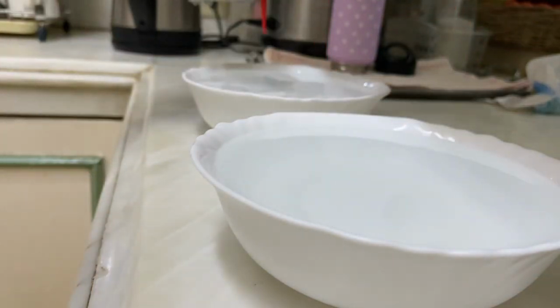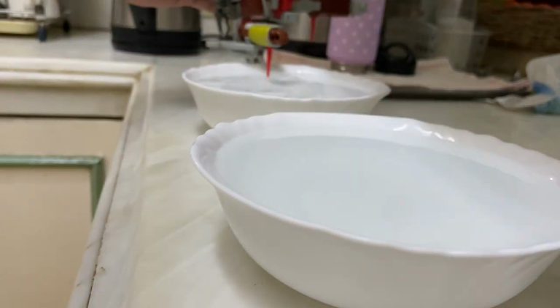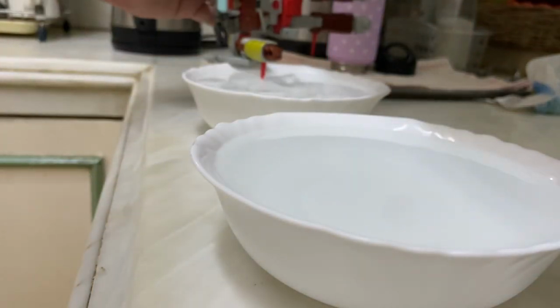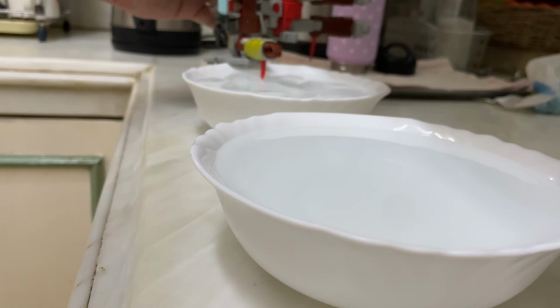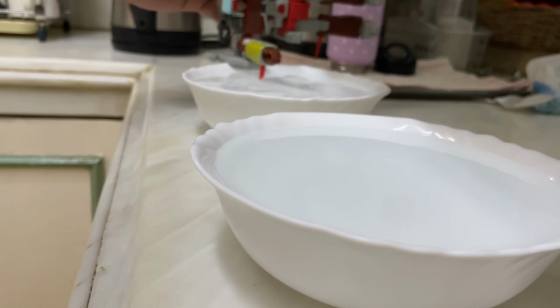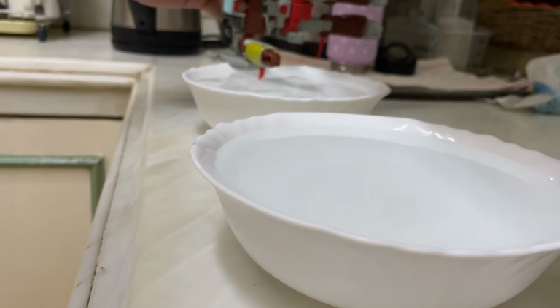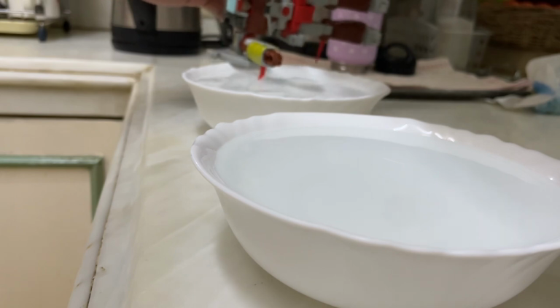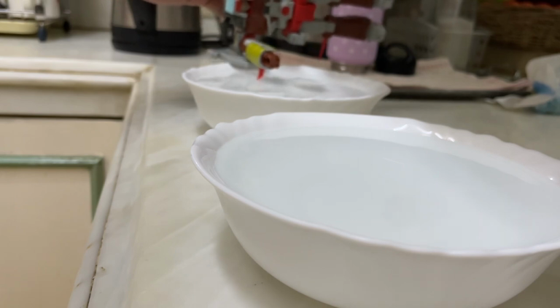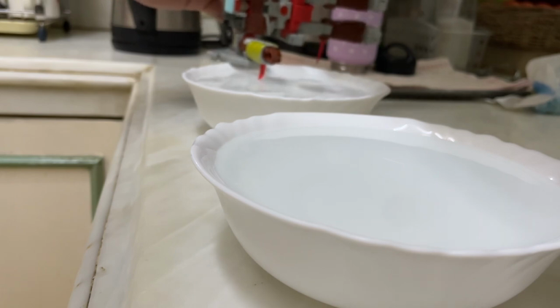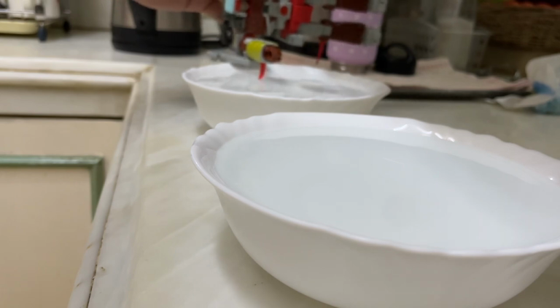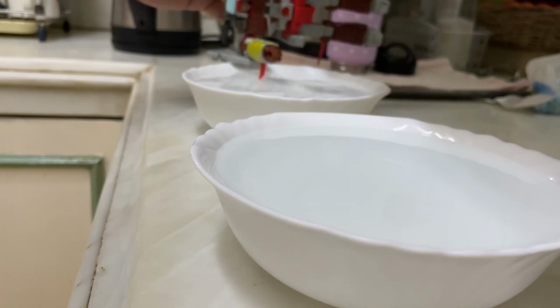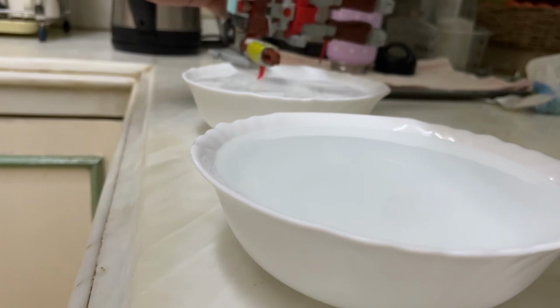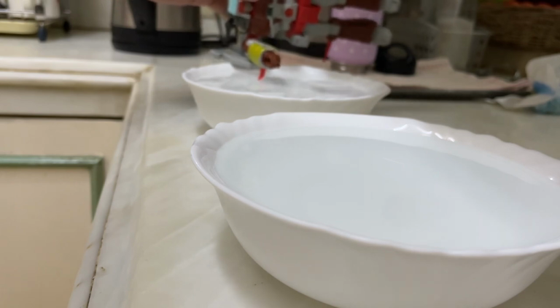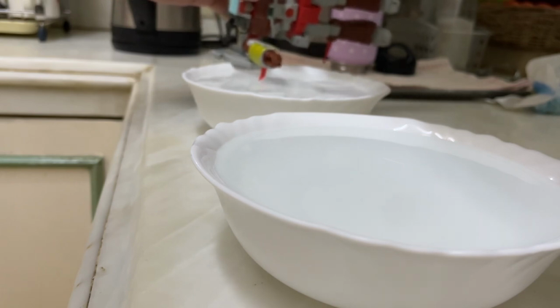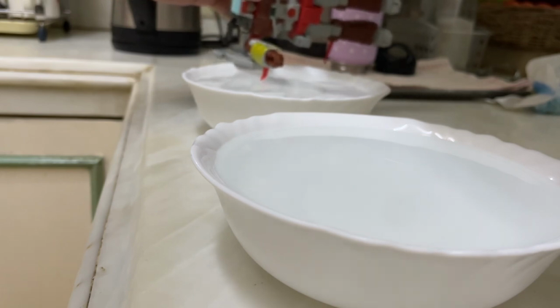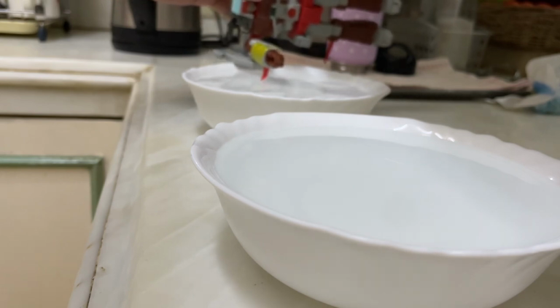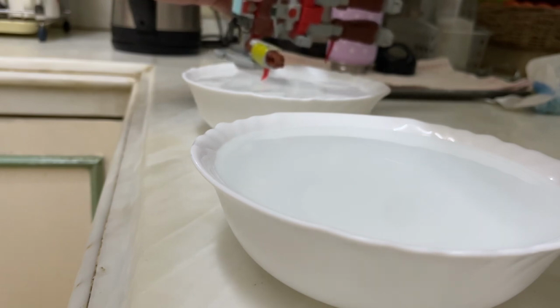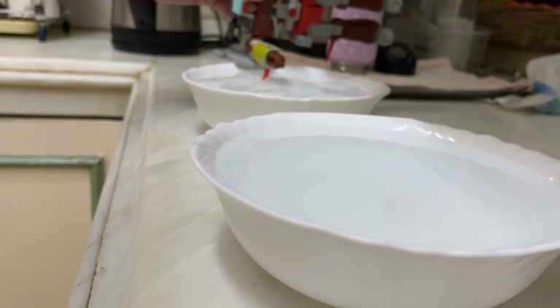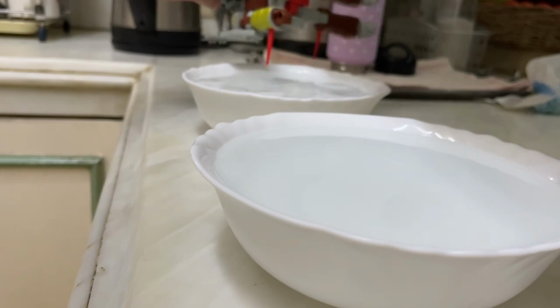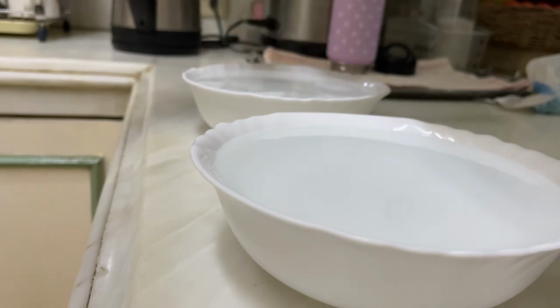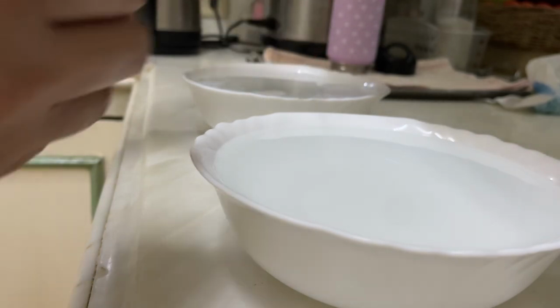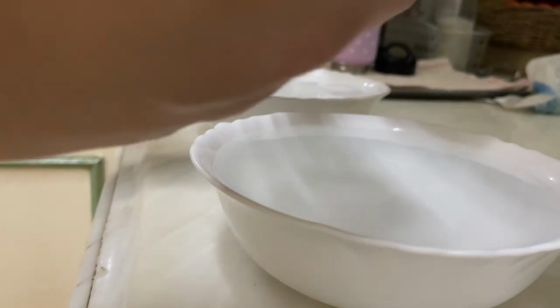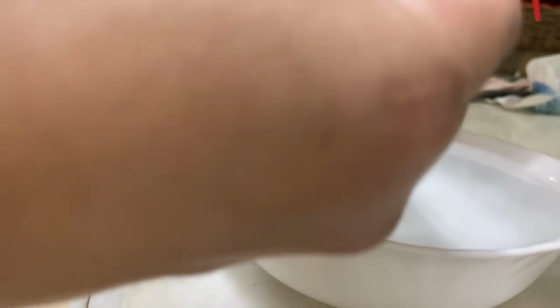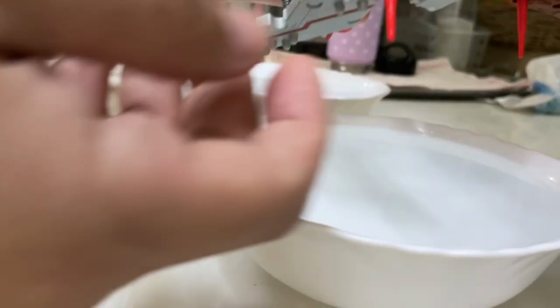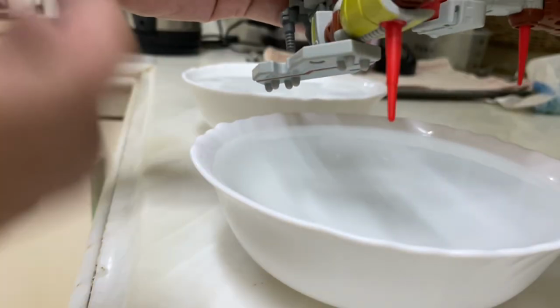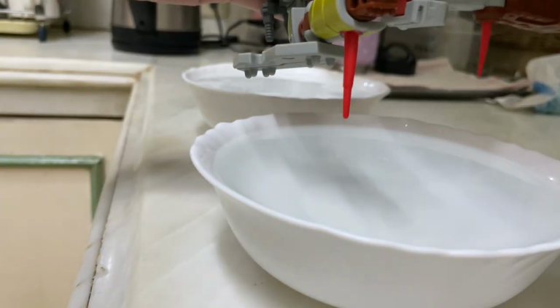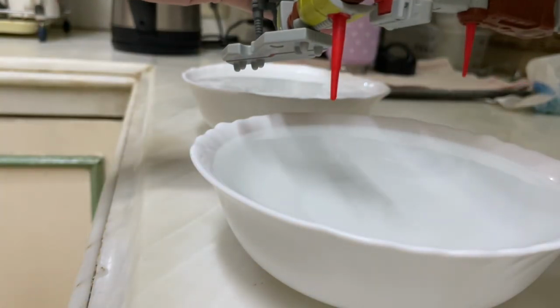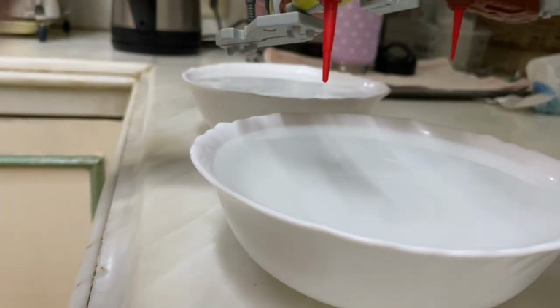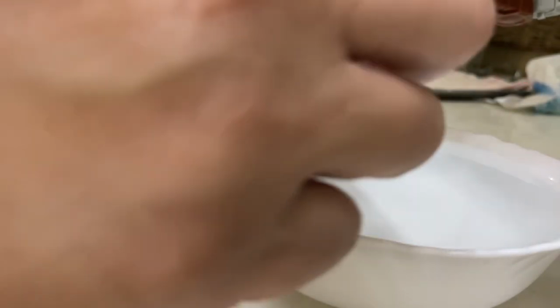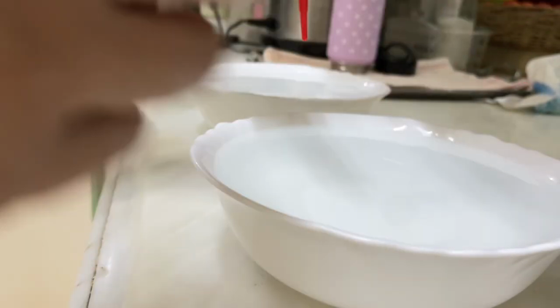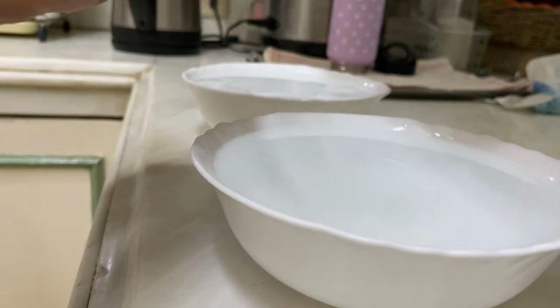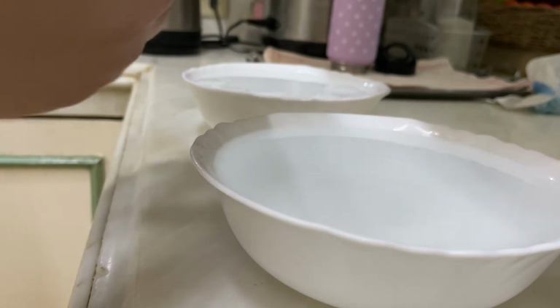Dip it quickly in ice-cold water to set. There we go, looks good.